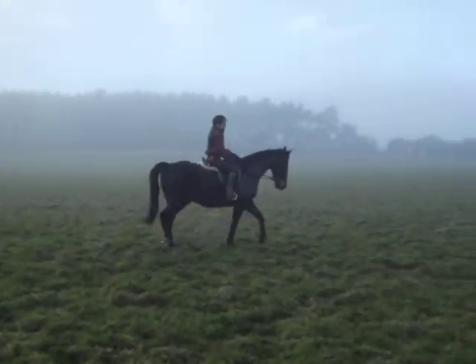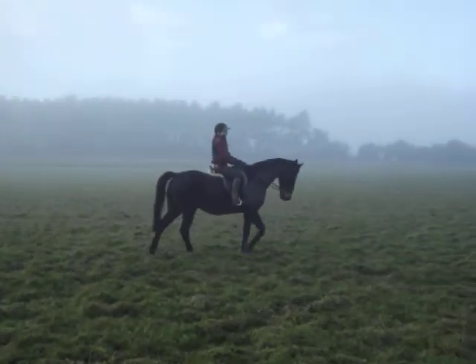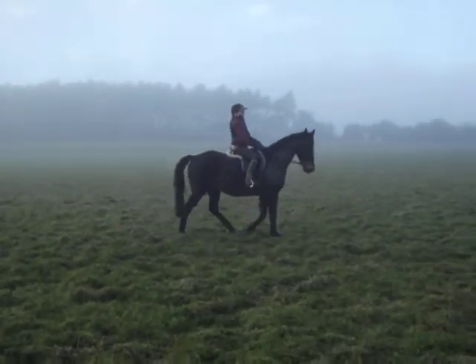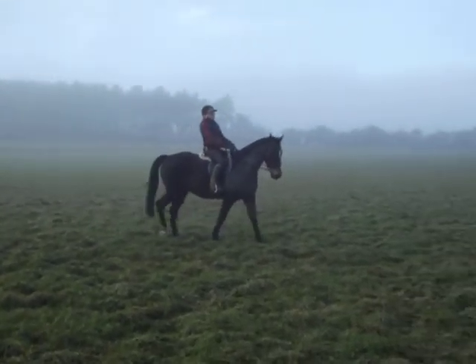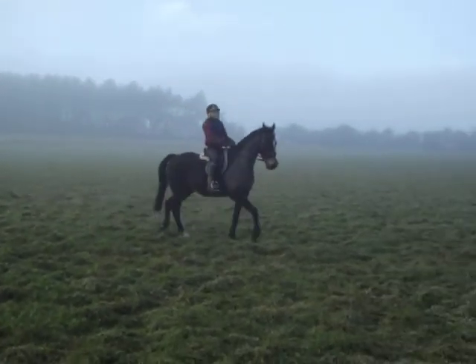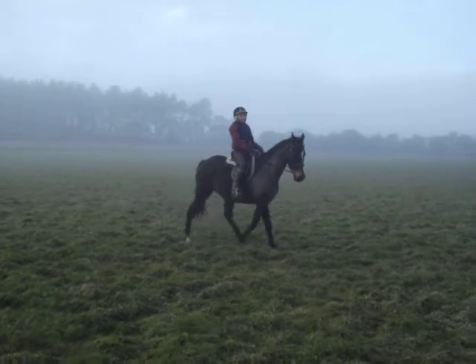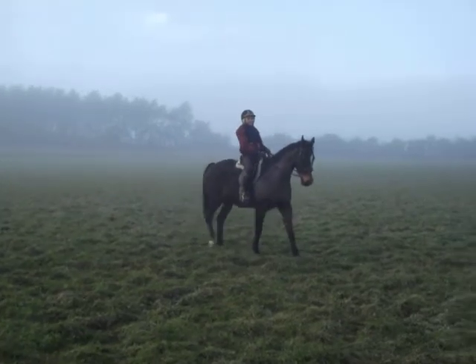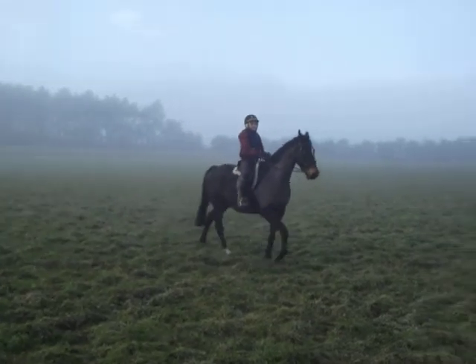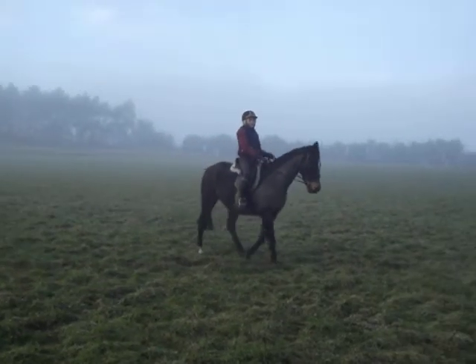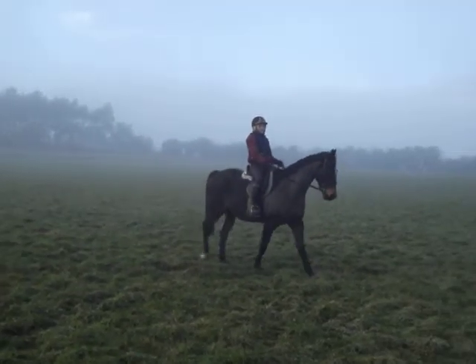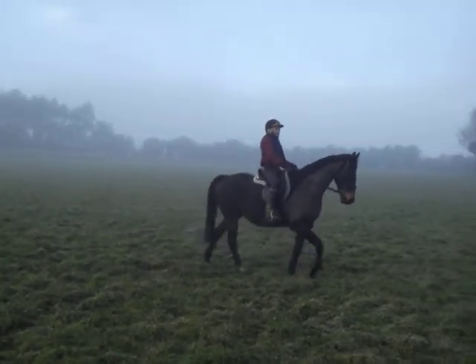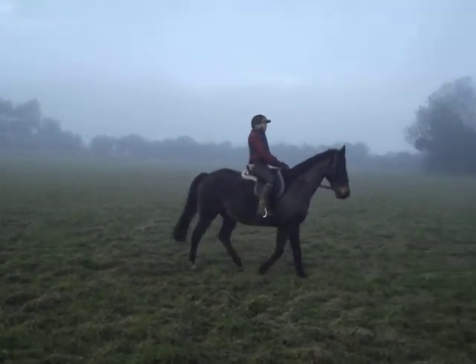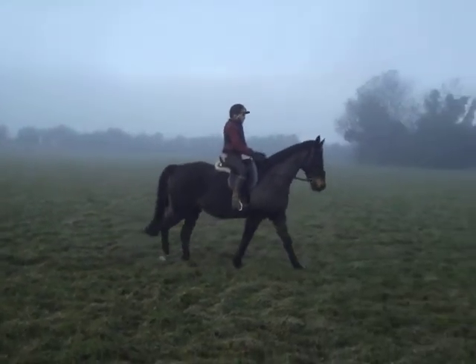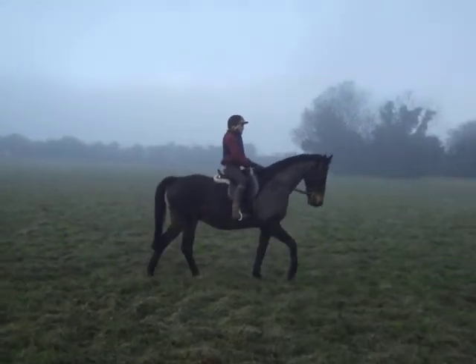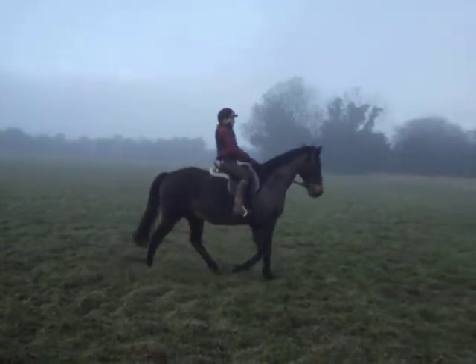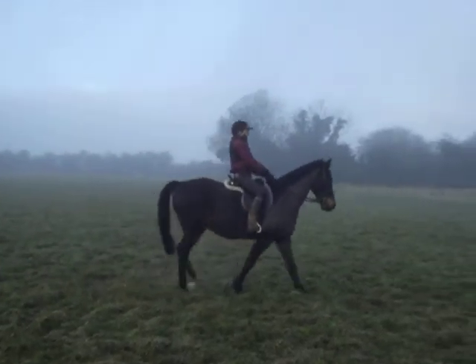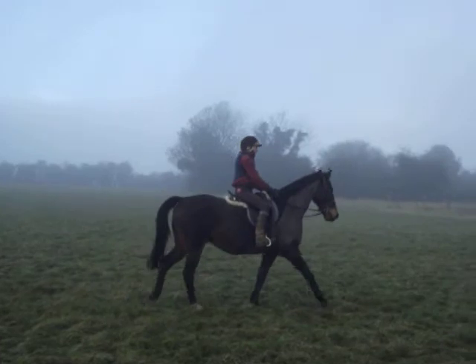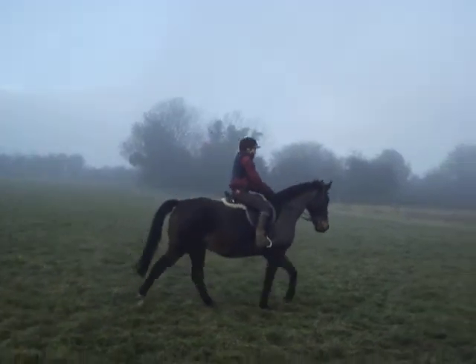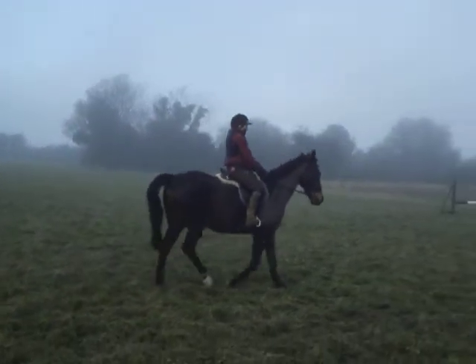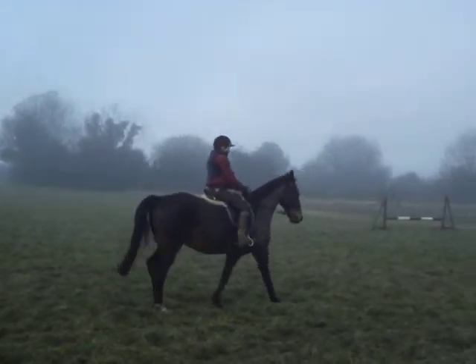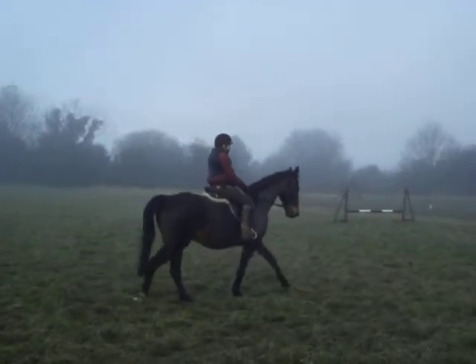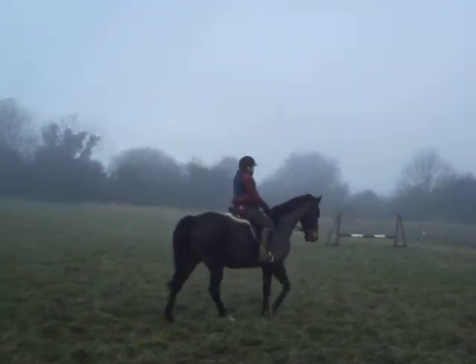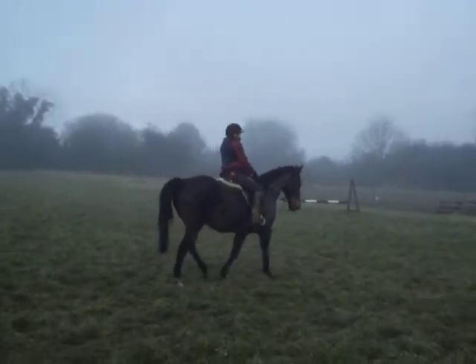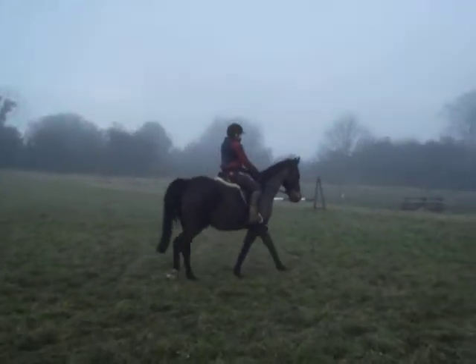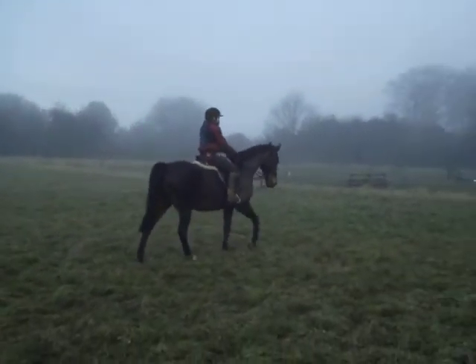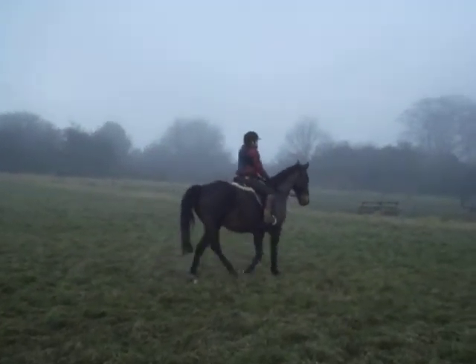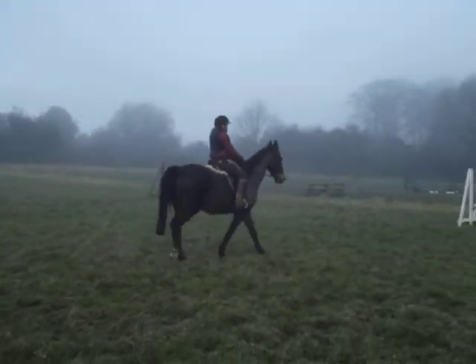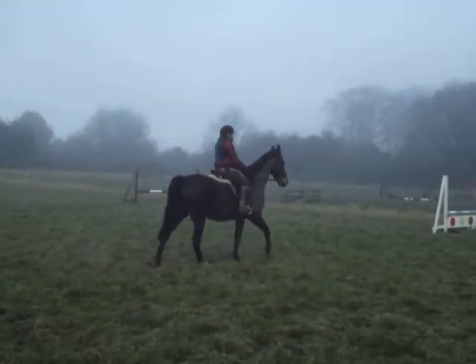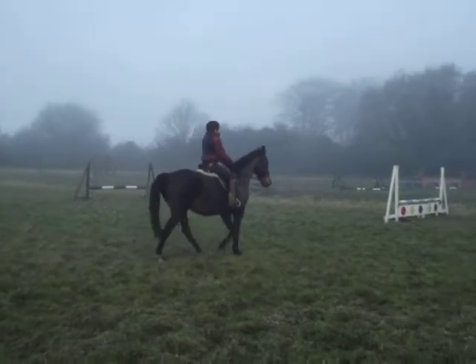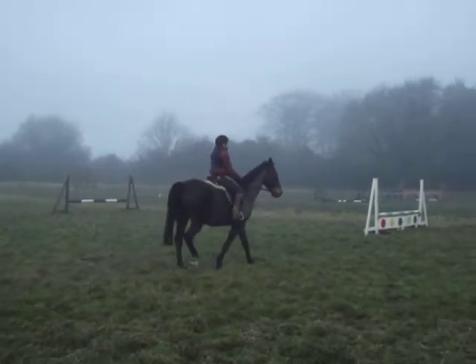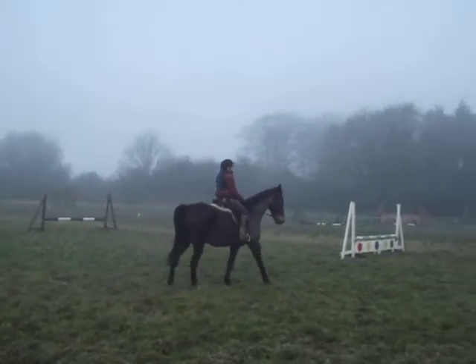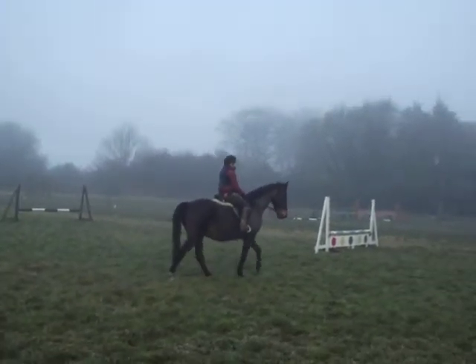OK, see if you can do walk to canter, because he'll do it. I don't? Yes you can — you just sit and squeeze, and skip the trot bit. Shorten your reins up a bit more, and sit and squeeze. Ready? And bounce him into it.